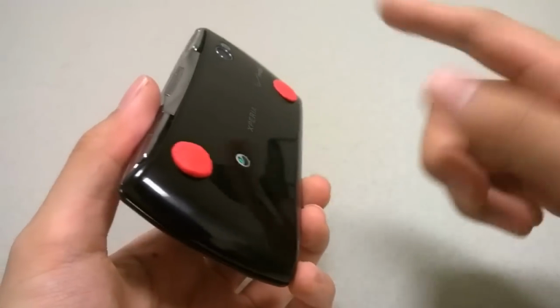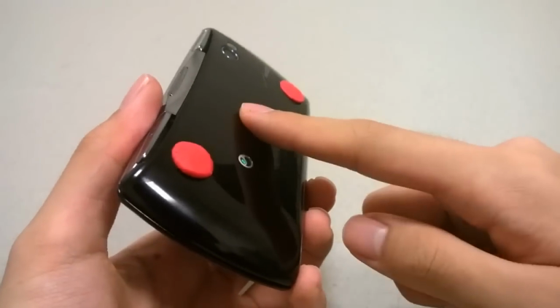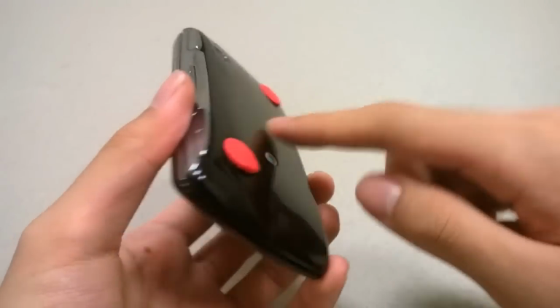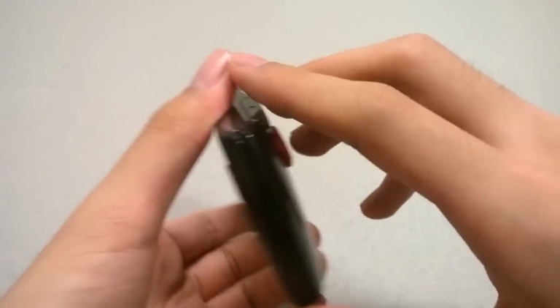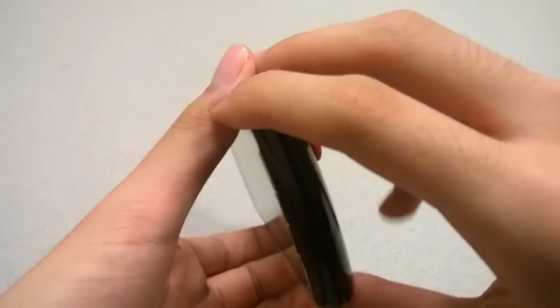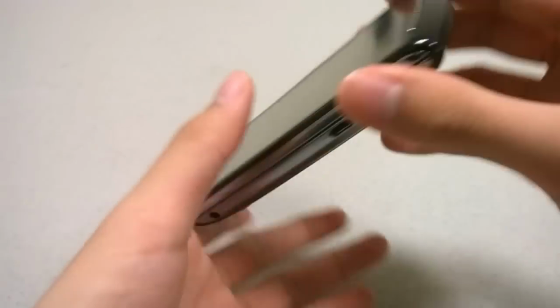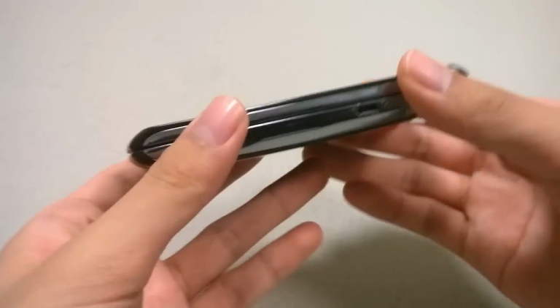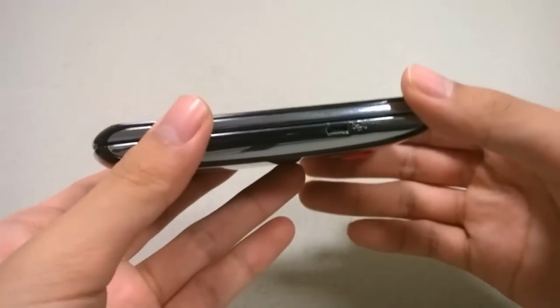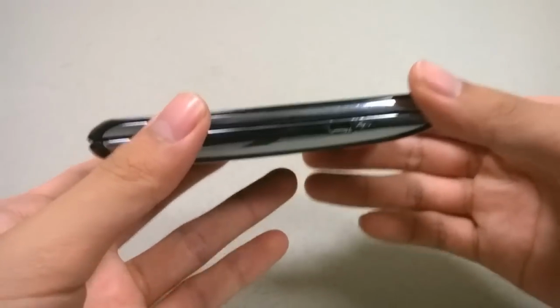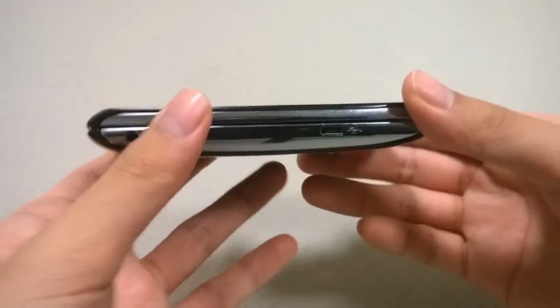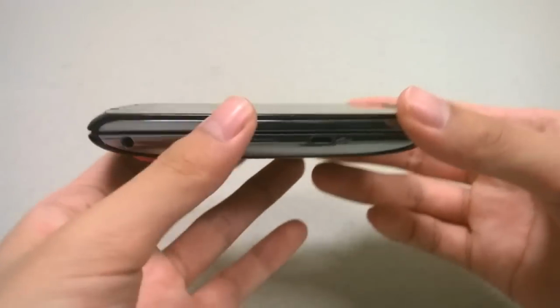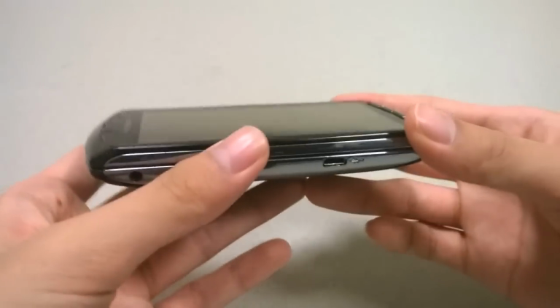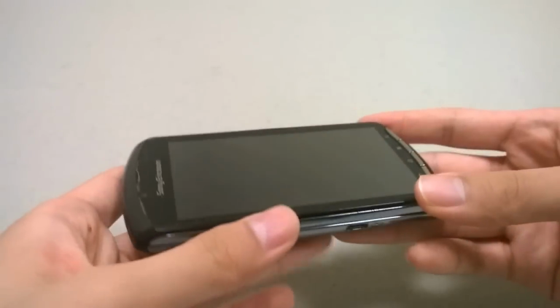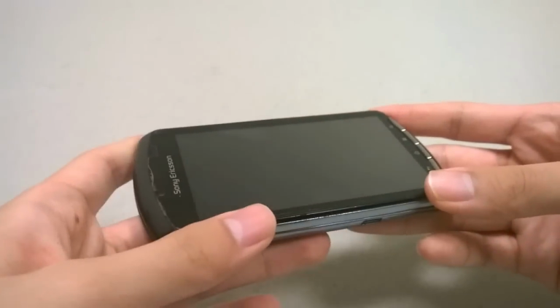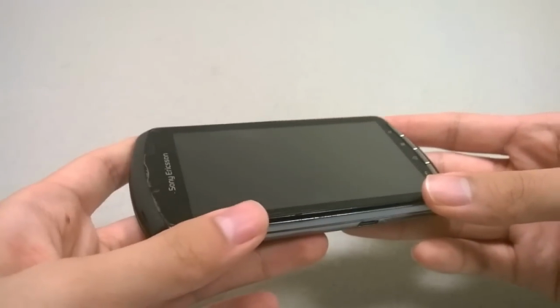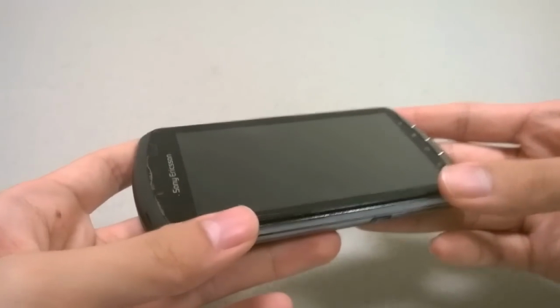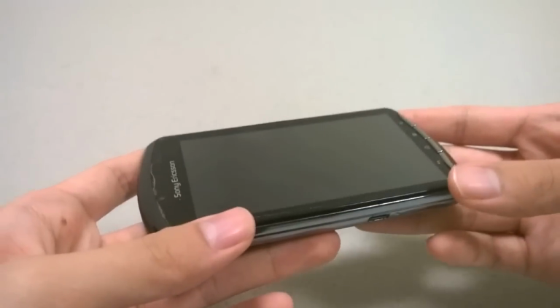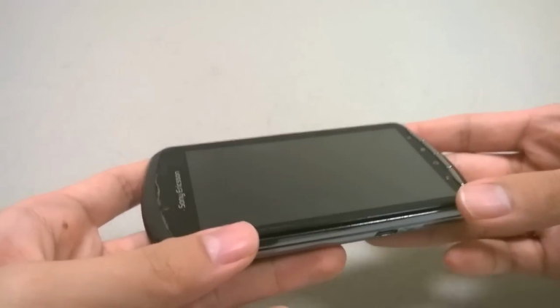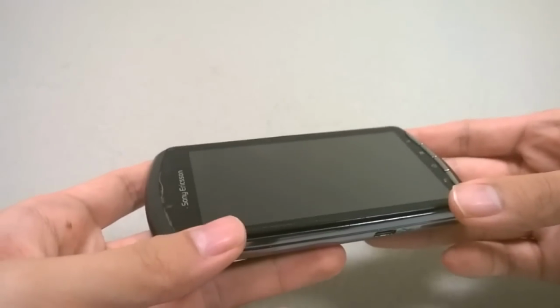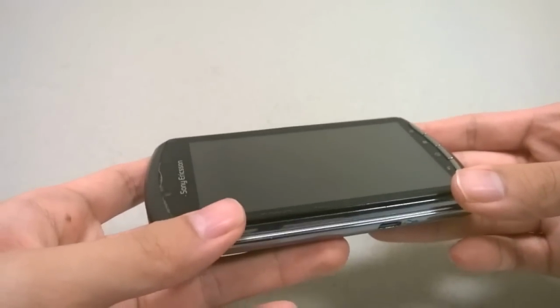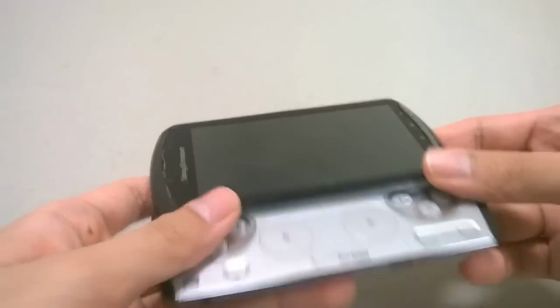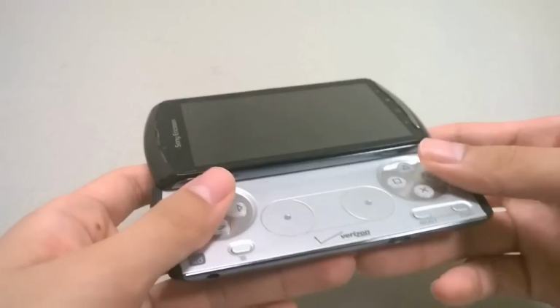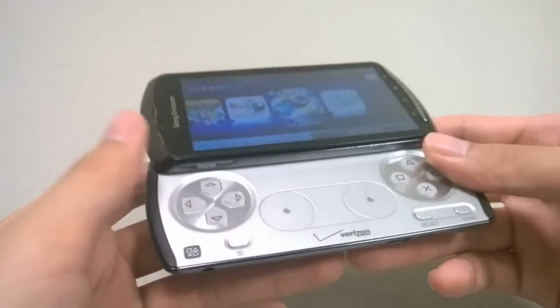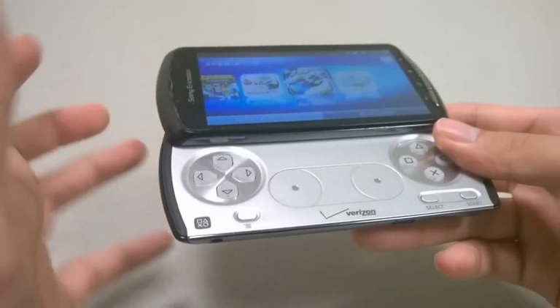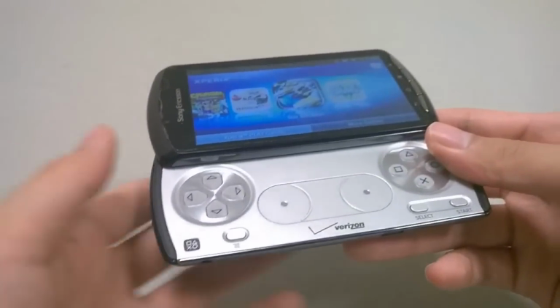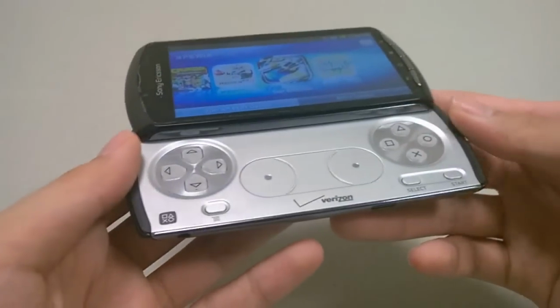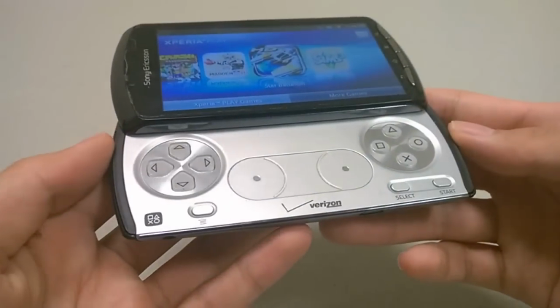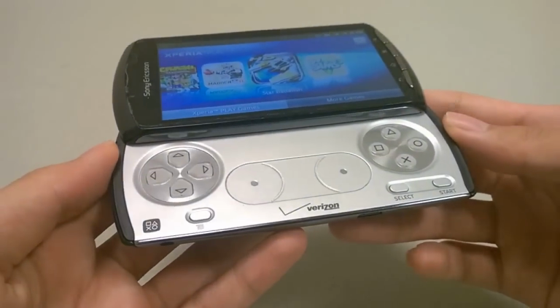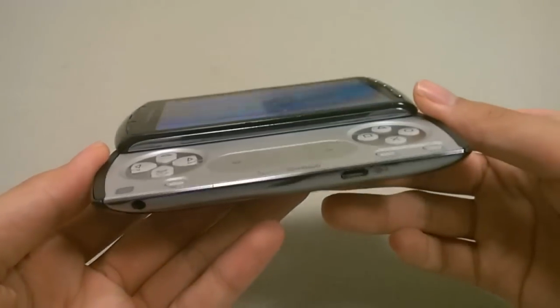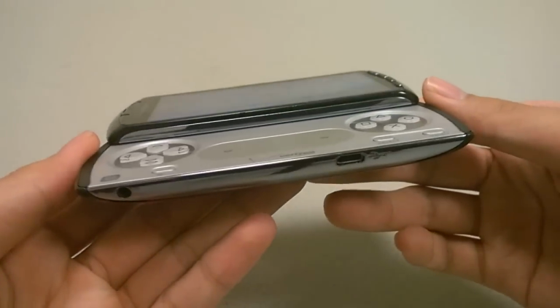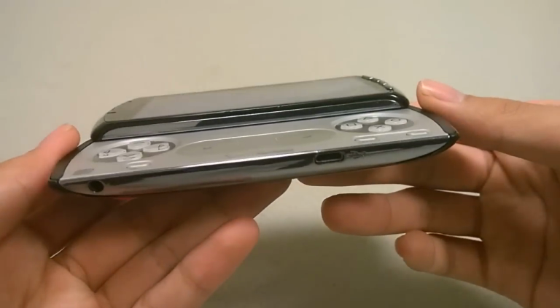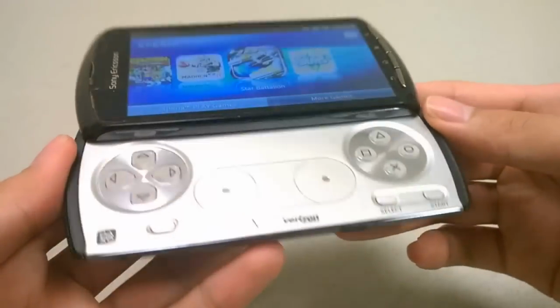Underneath the back cover there was a micro SD card slot for expanding the memory — quite important, because if you want to add more games or download apps, you really needed that, since there was virtually no built-in flash storage on here.